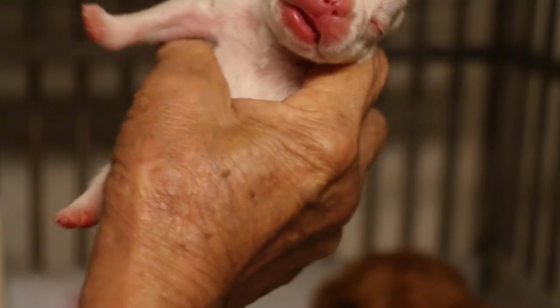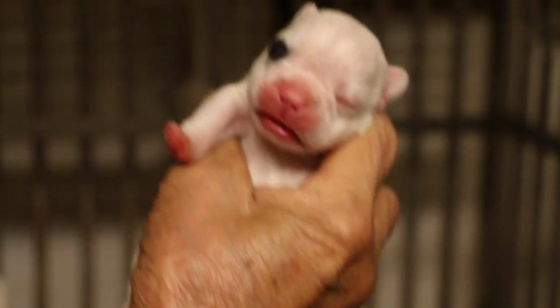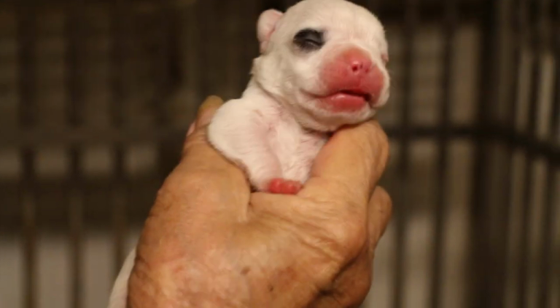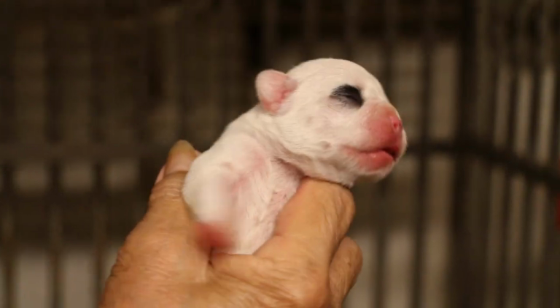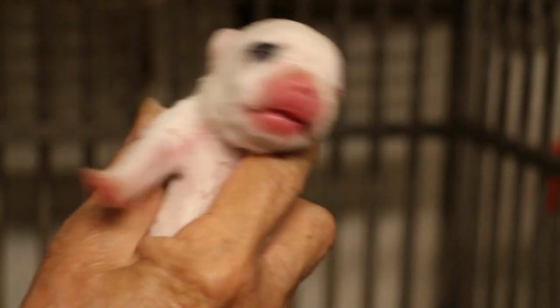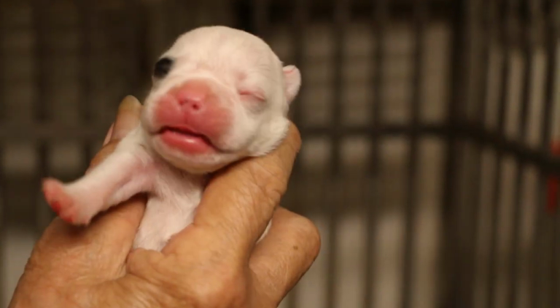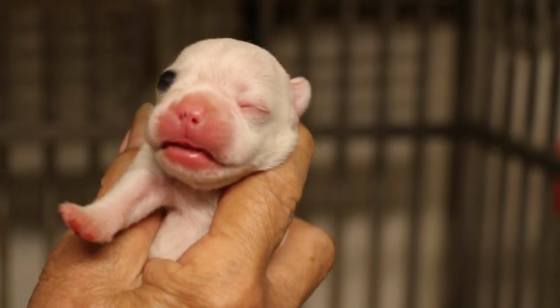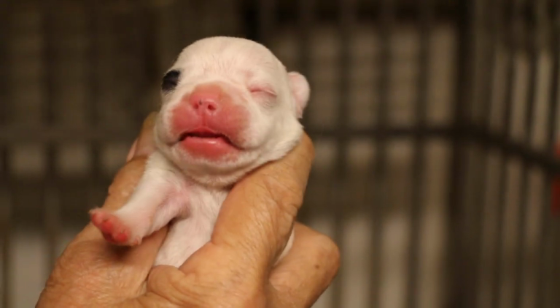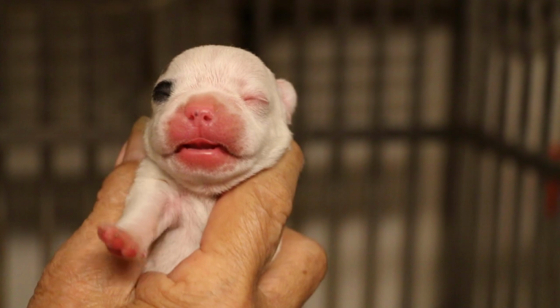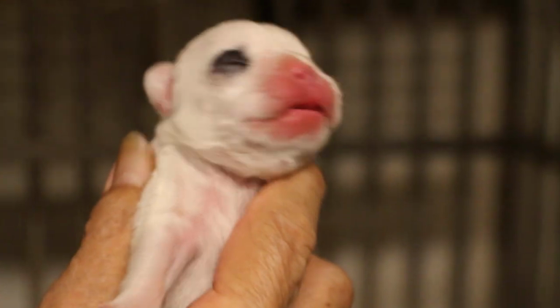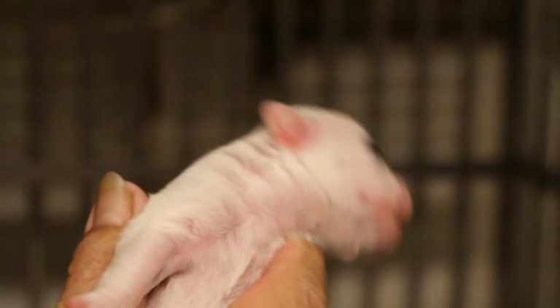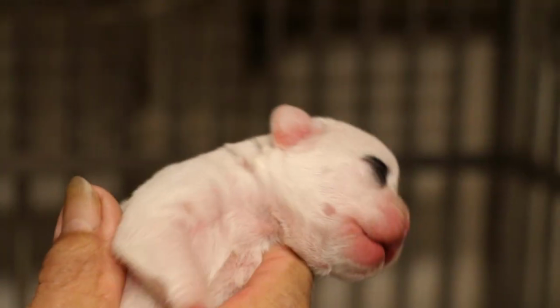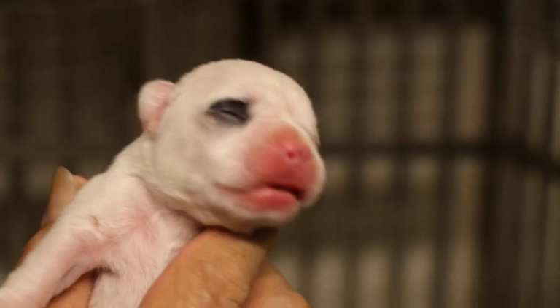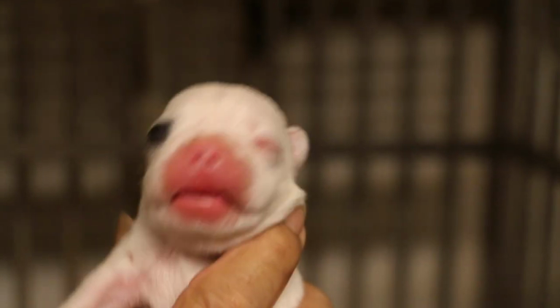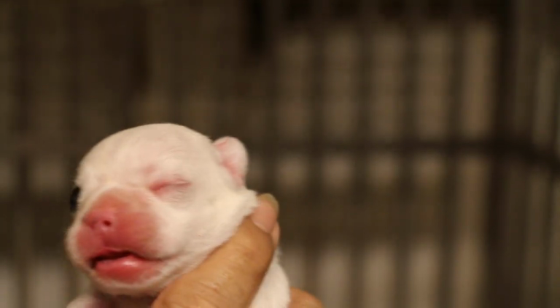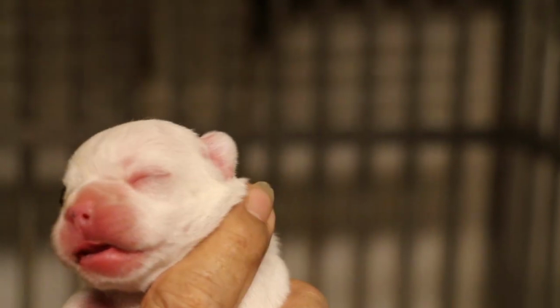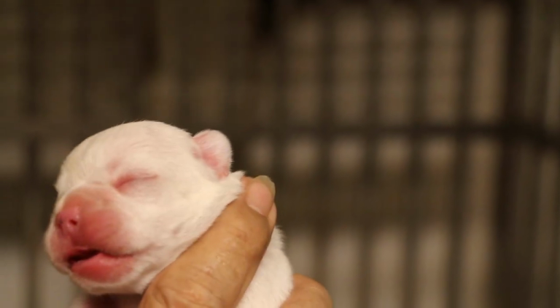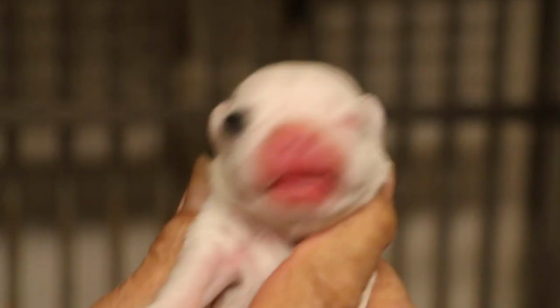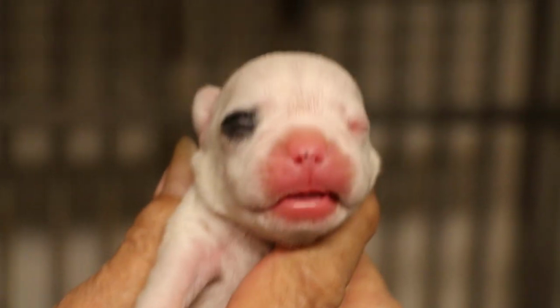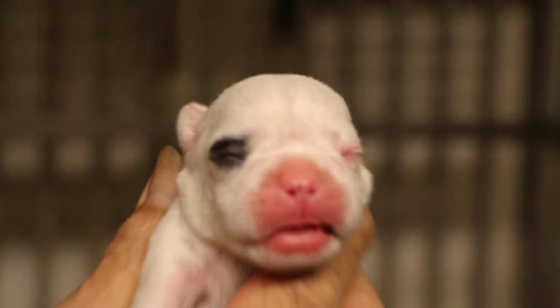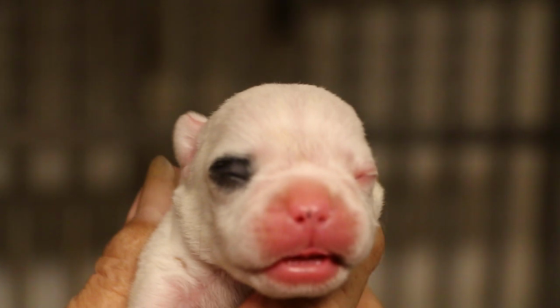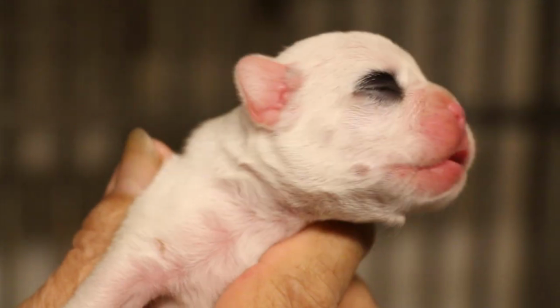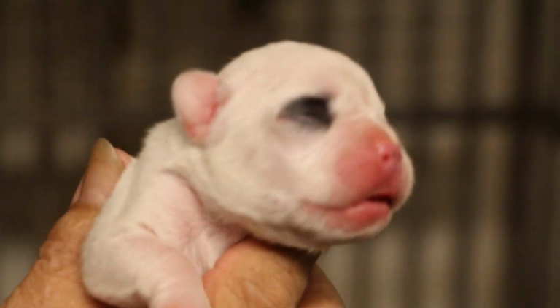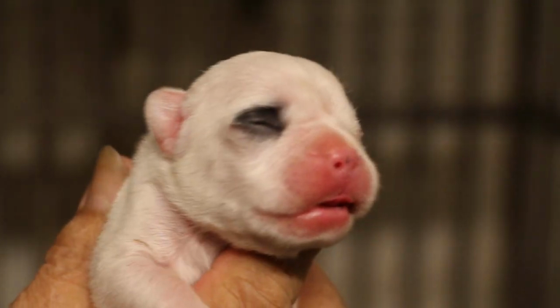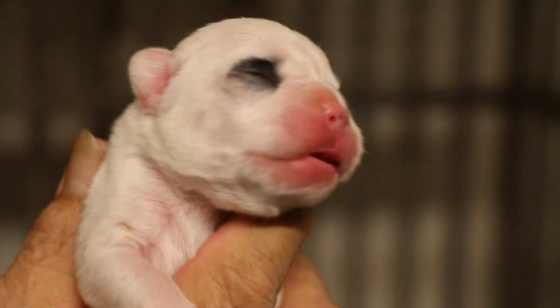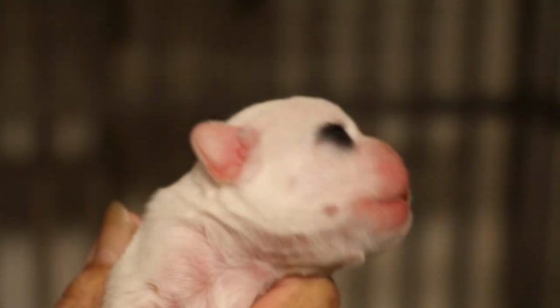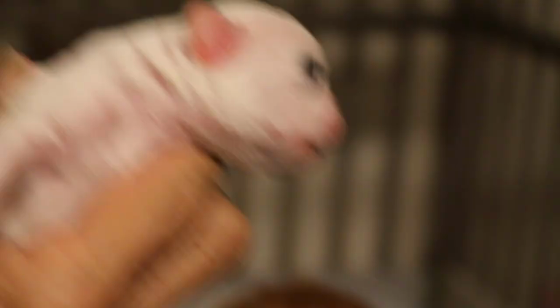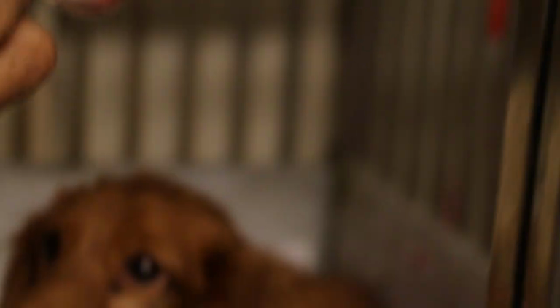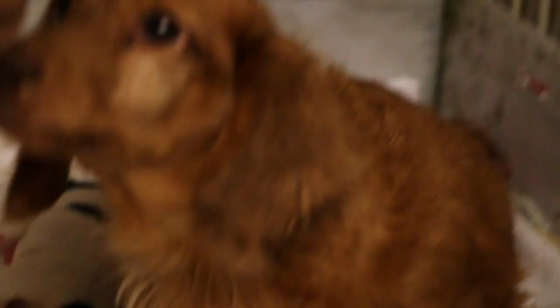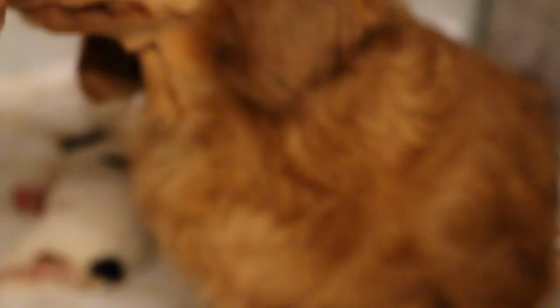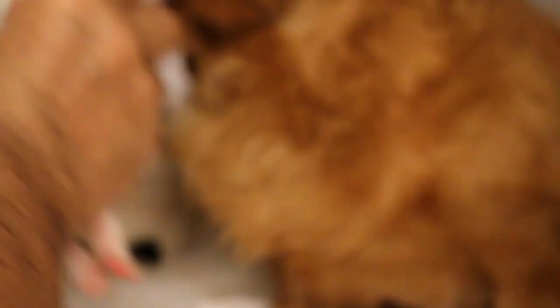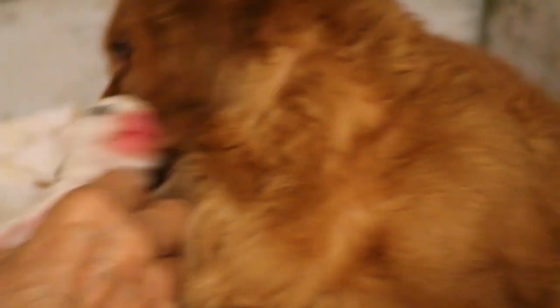Are the eyes open already? Not yet, not yet. Usually French Bulldogs open their eyes very fast — 5 days only and they open. How many days is this one? I think it's 4 days, 4 days only.